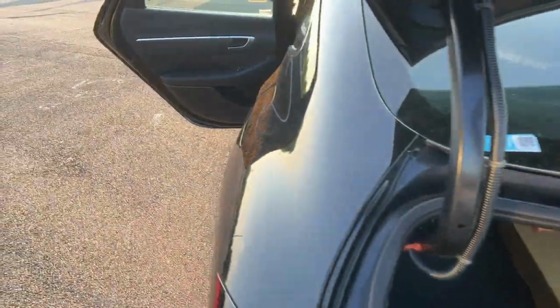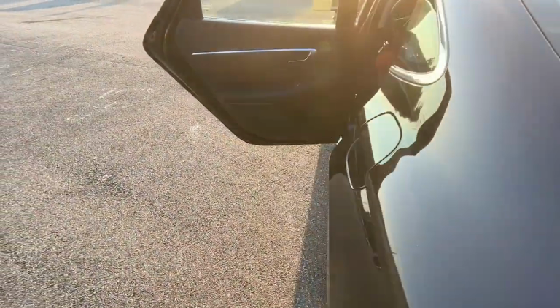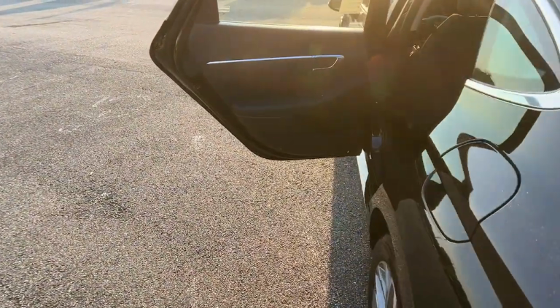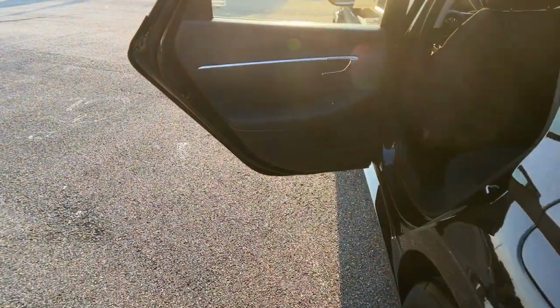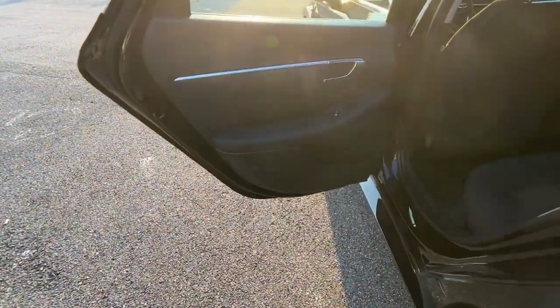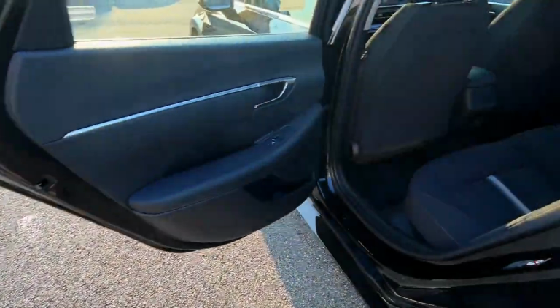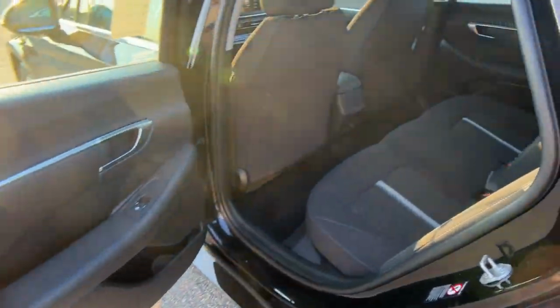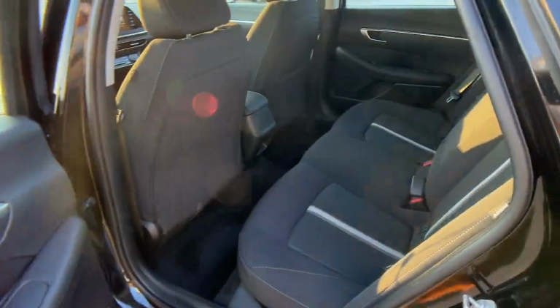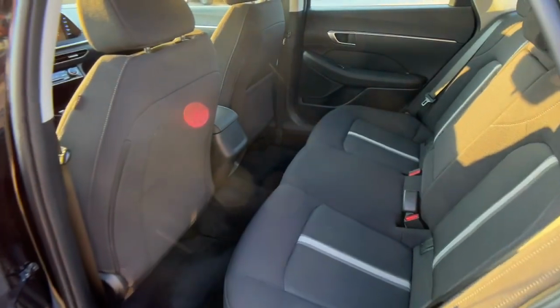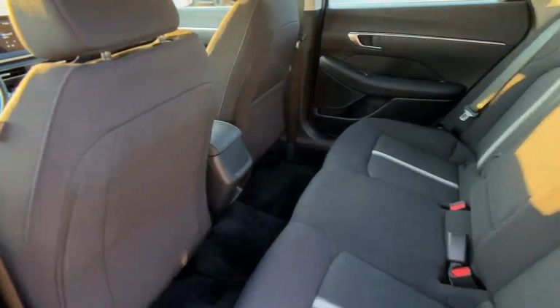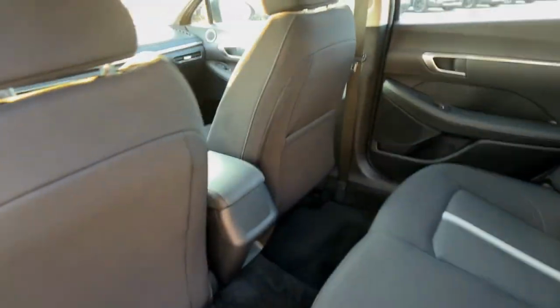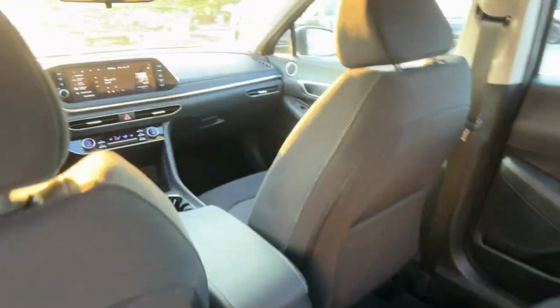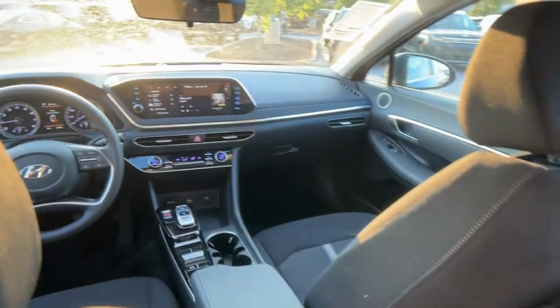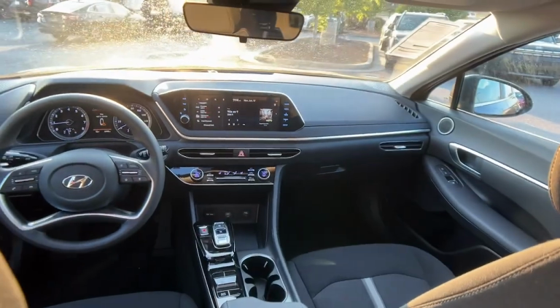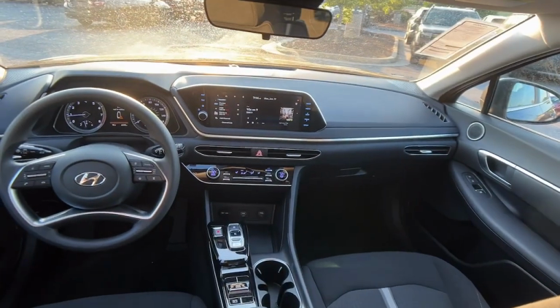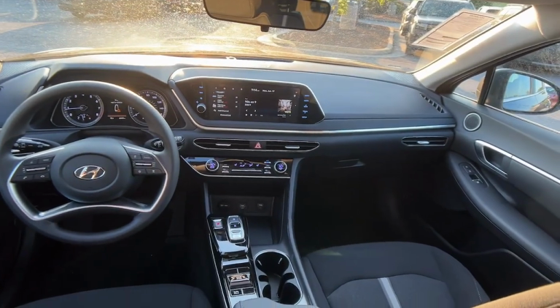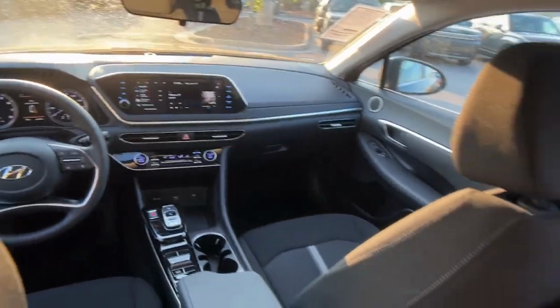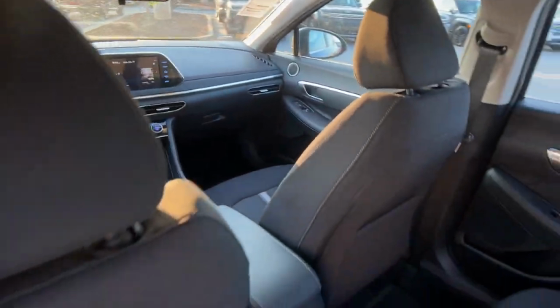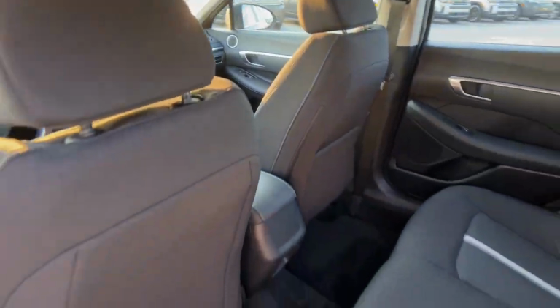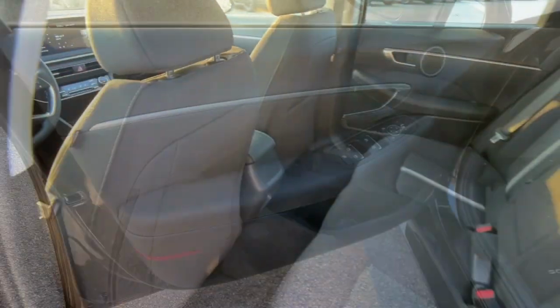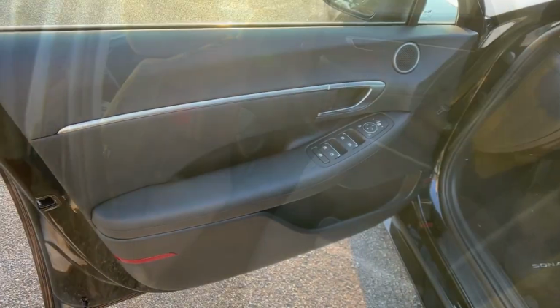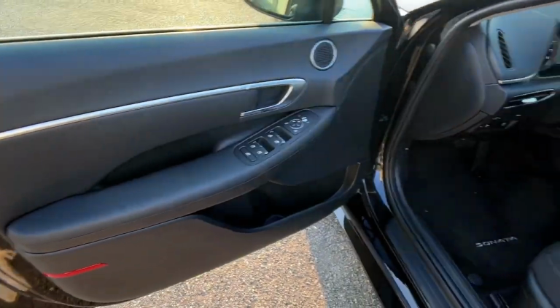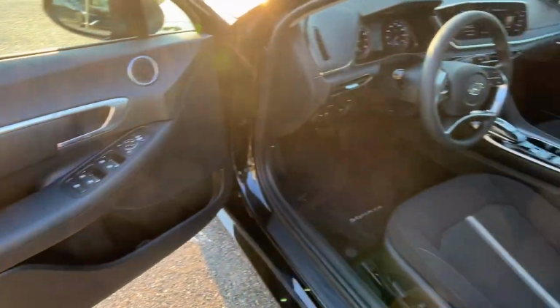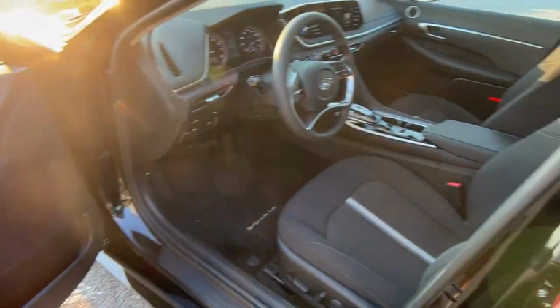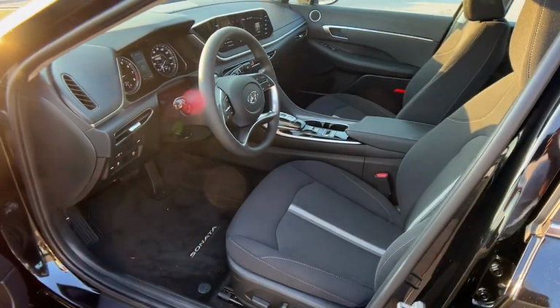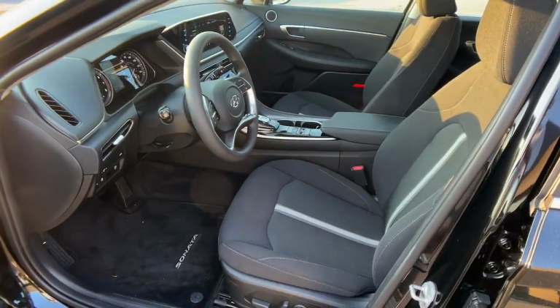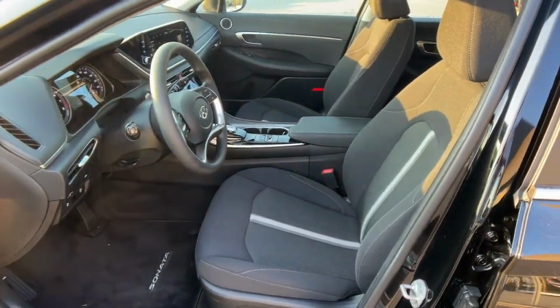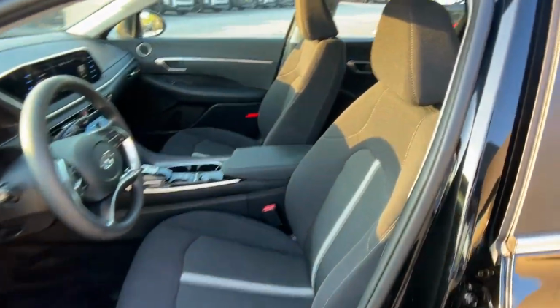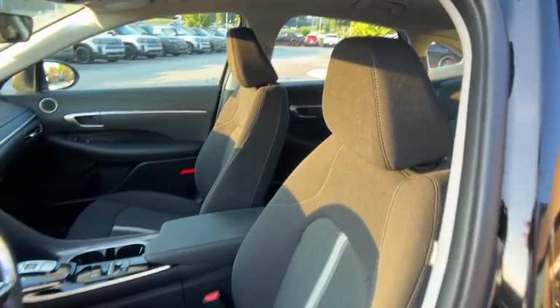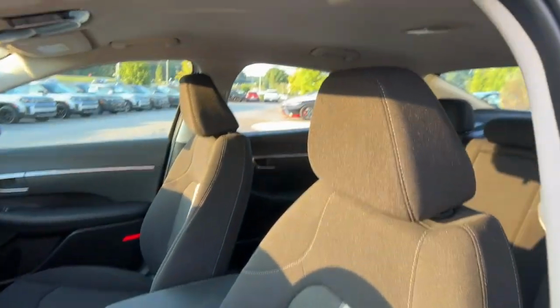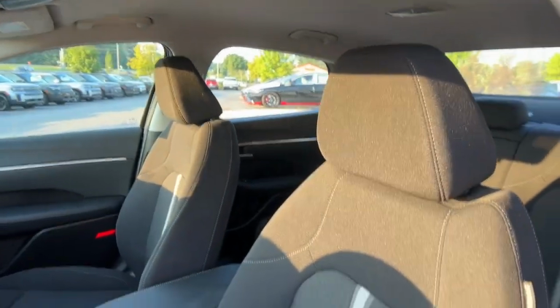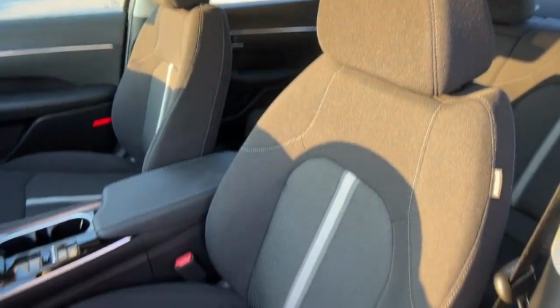Apple CarPlay and/or Android Auto, navigation system, keyless entry, heated mirrors, backup camera, satellite radio, electronic stability control, power driver seat, aluminum wheels, and dual zone AC.